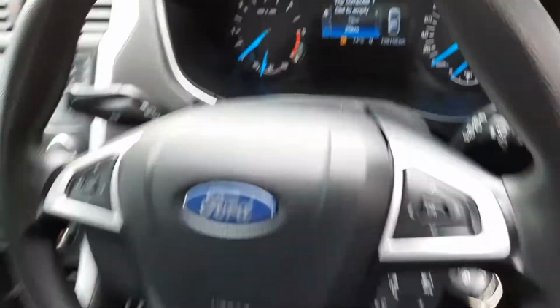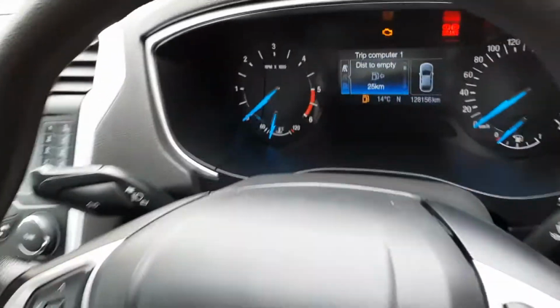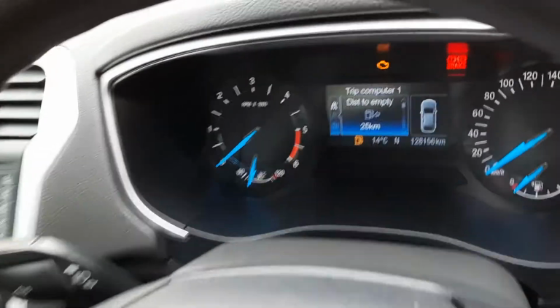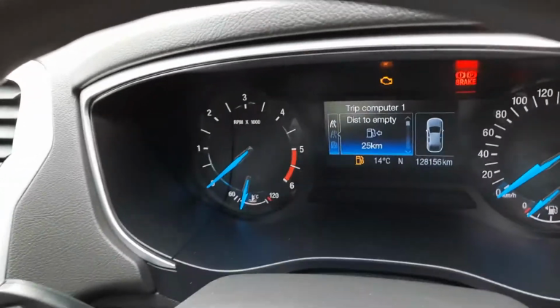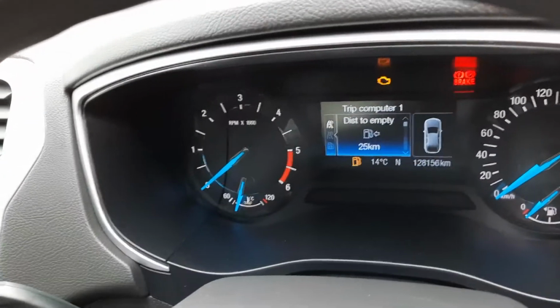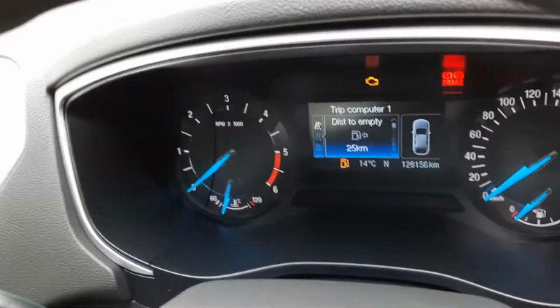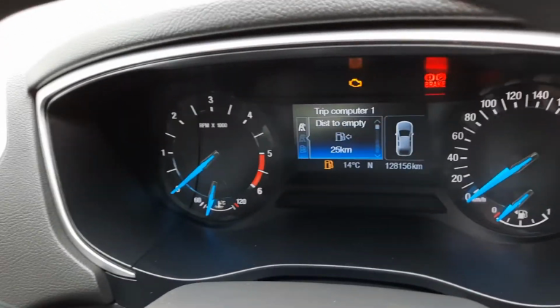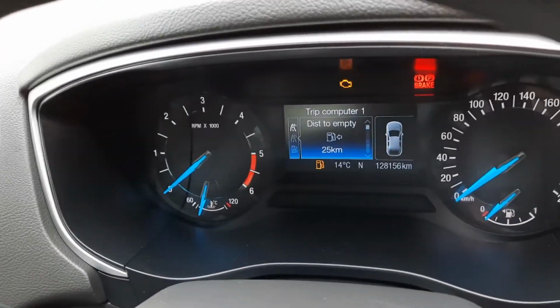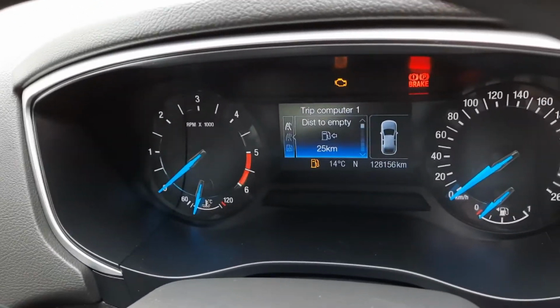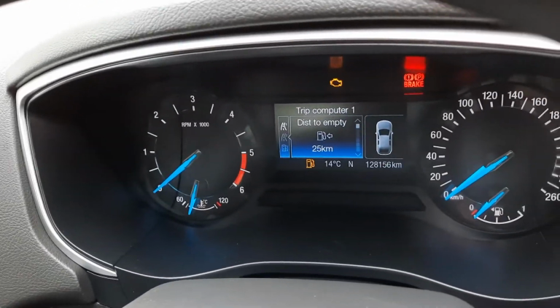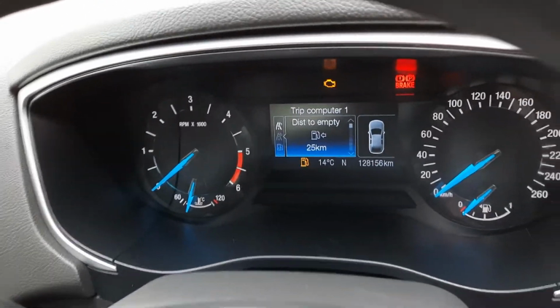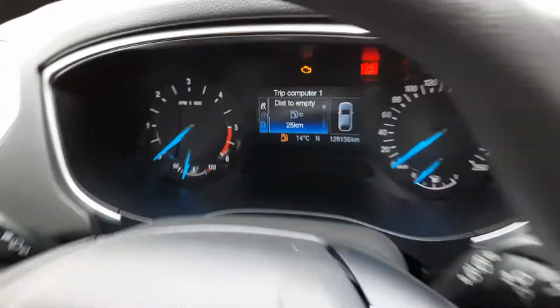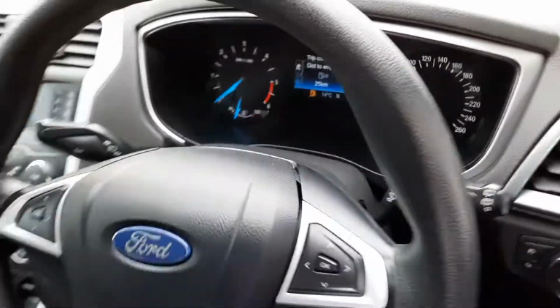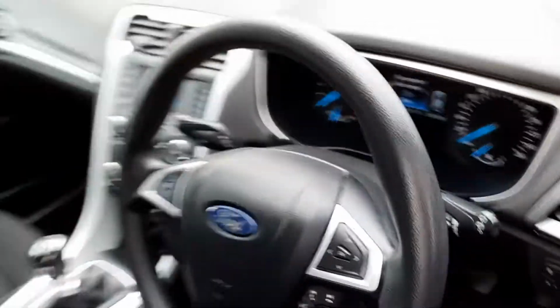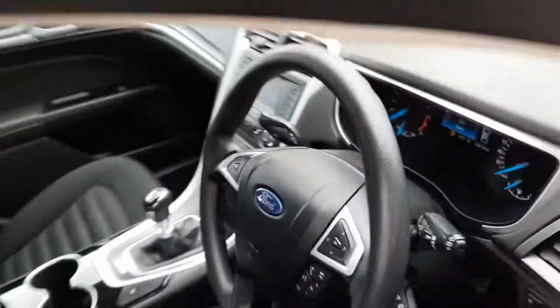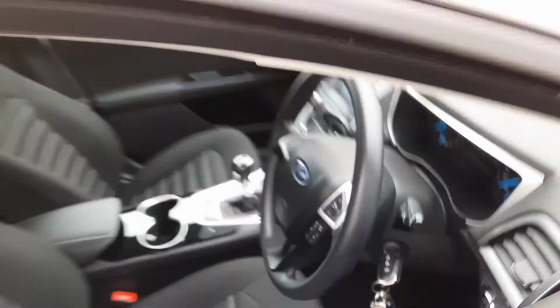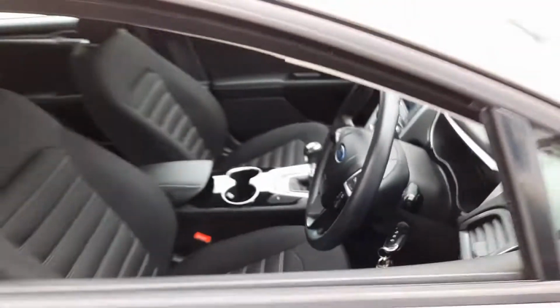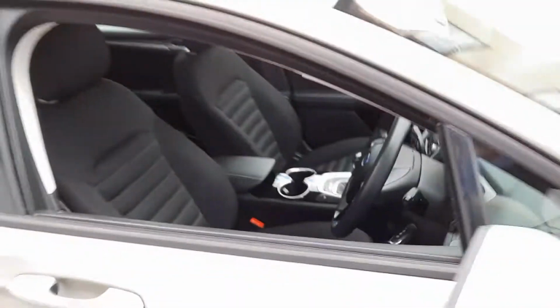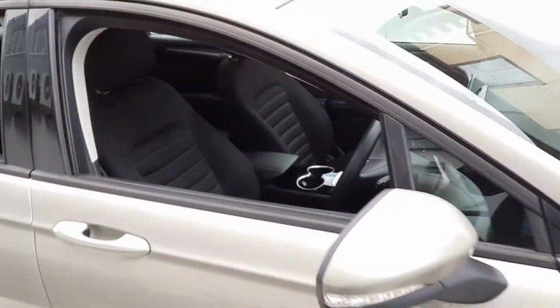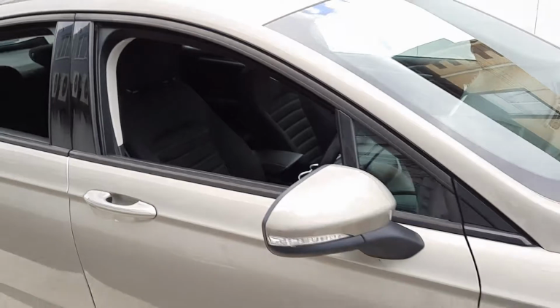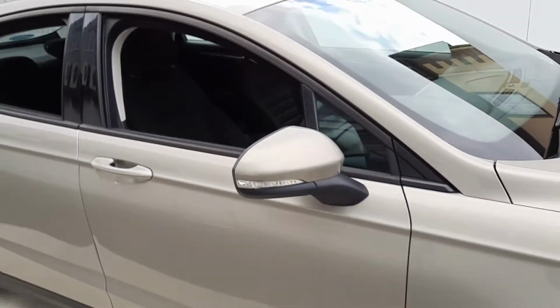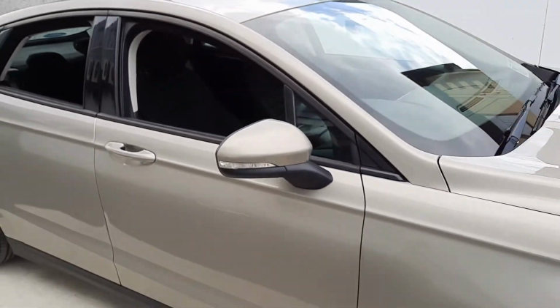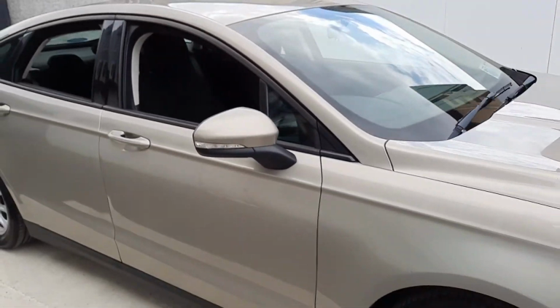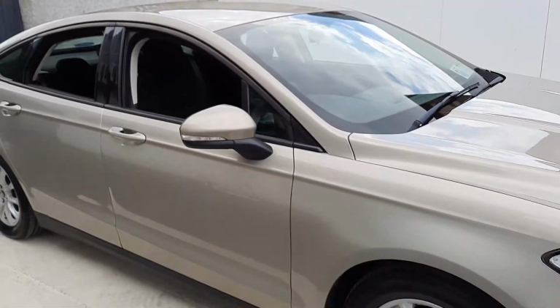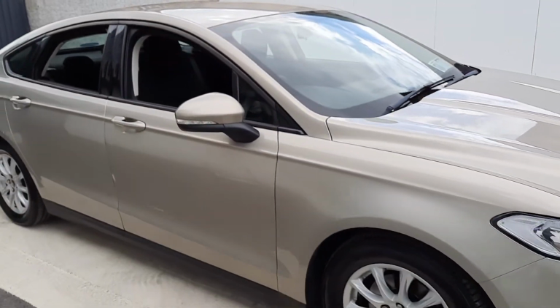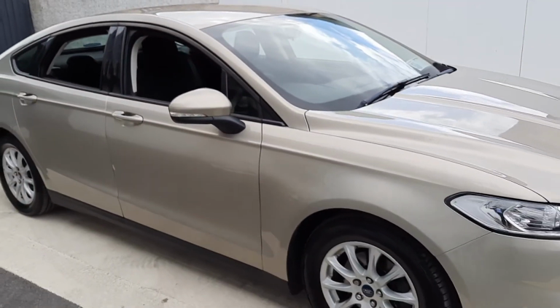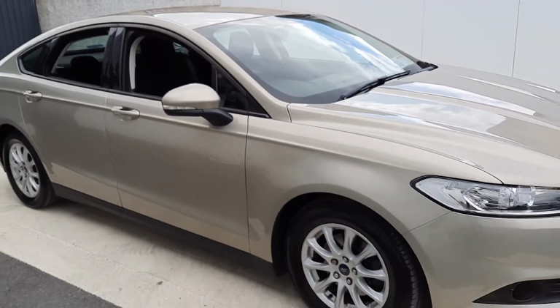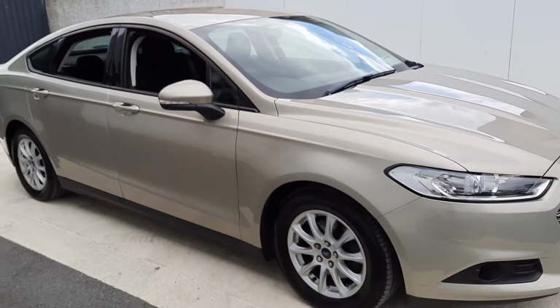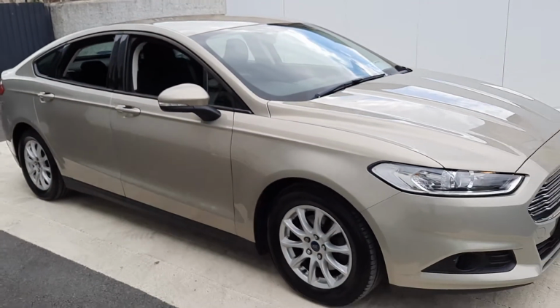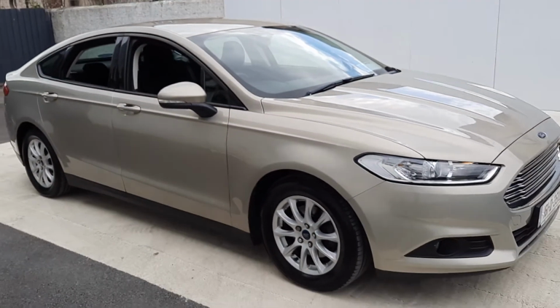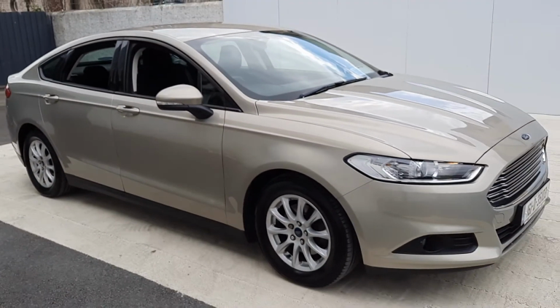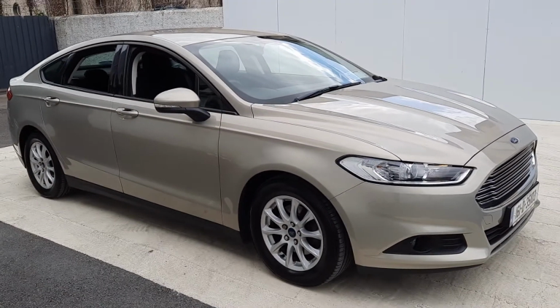As you can see, we just have 128,000km on this car. If you want any more information, give us a call on 052 6125 300. Thanks.